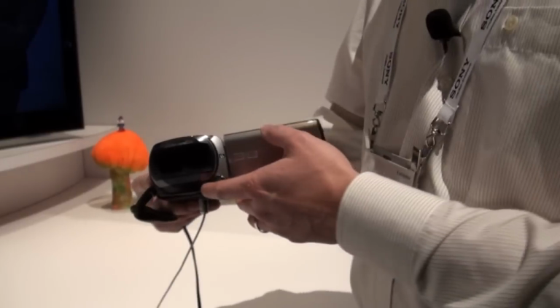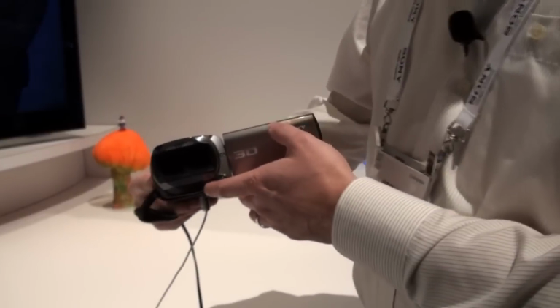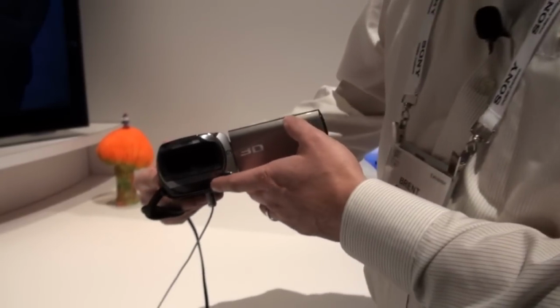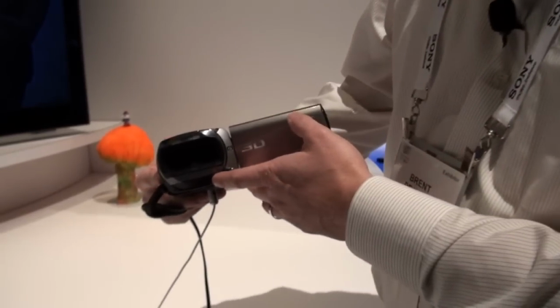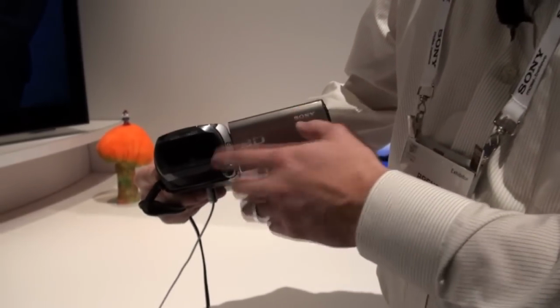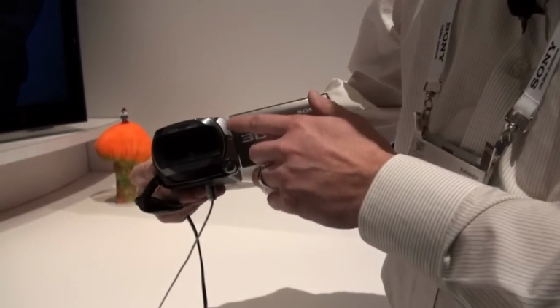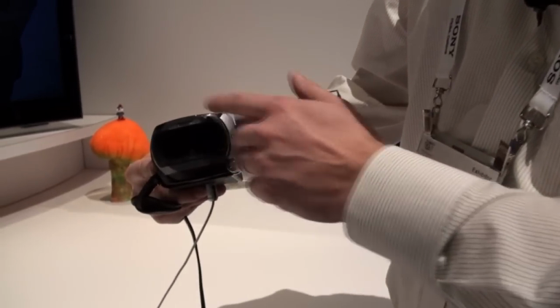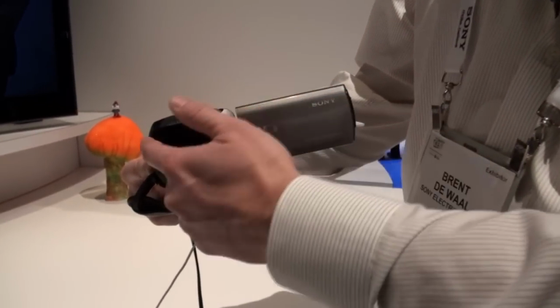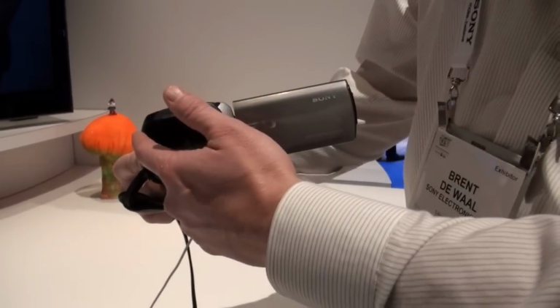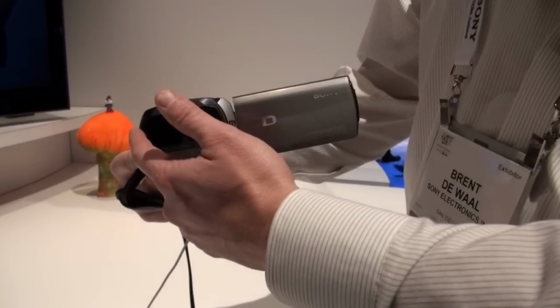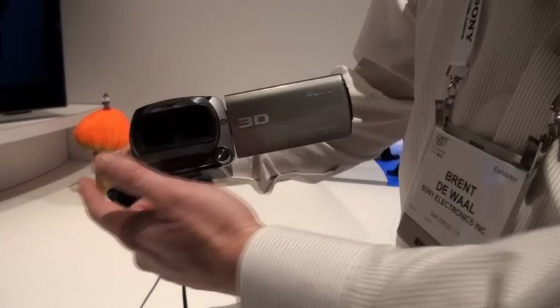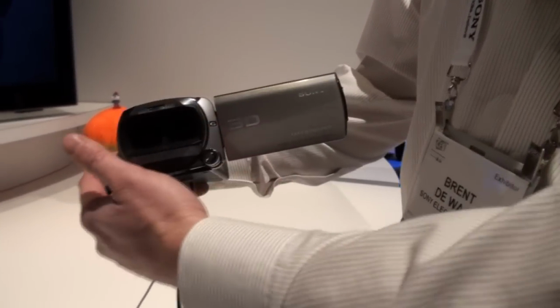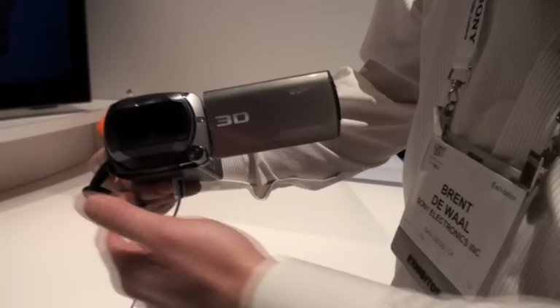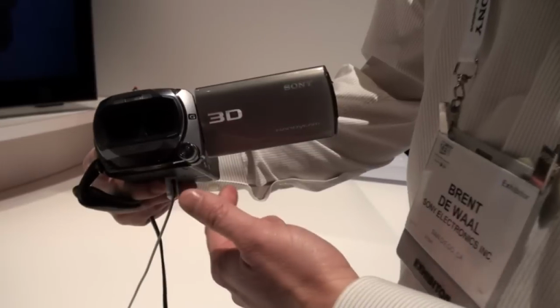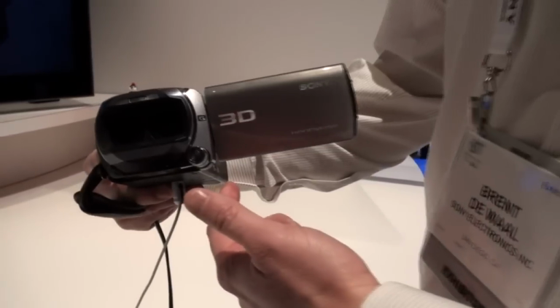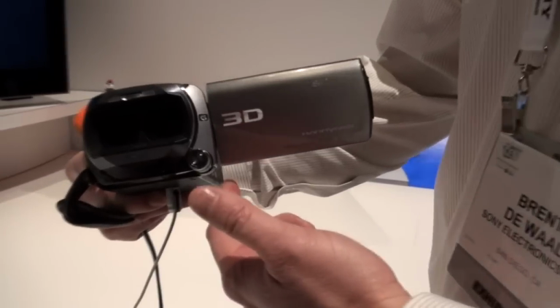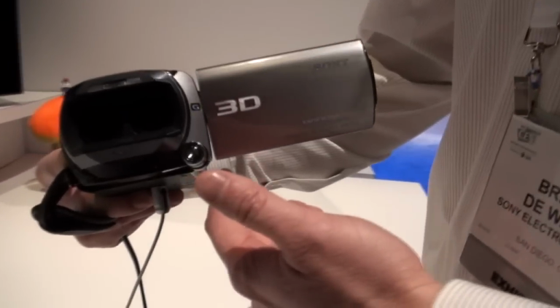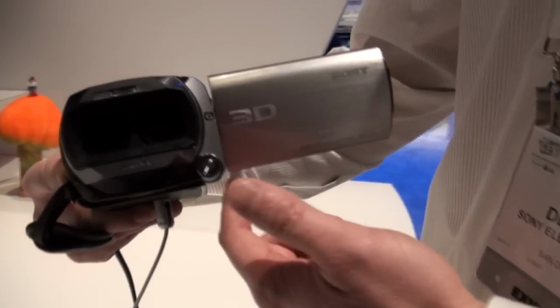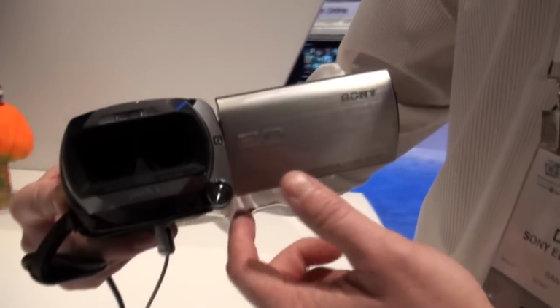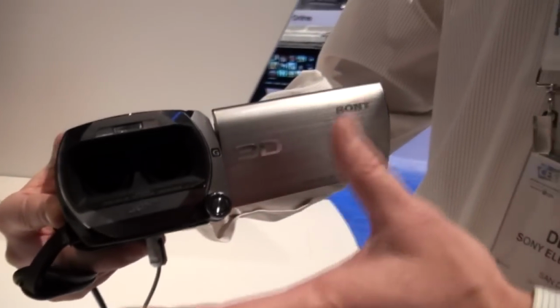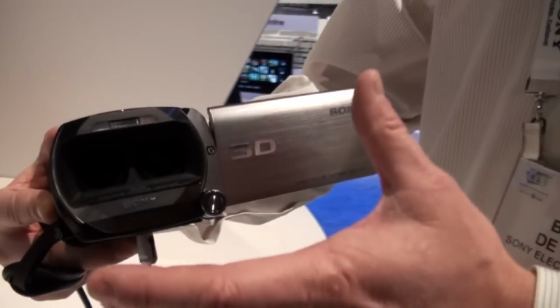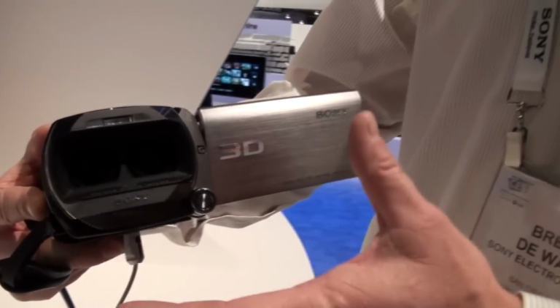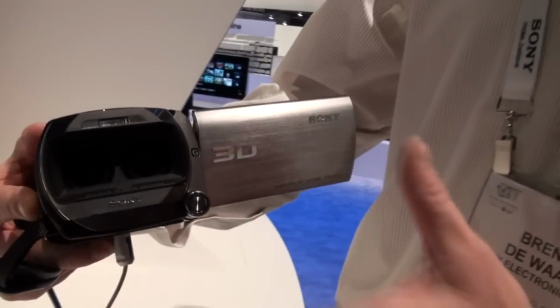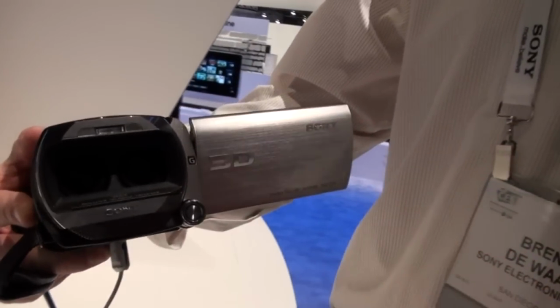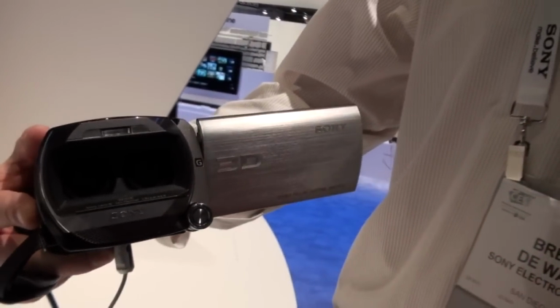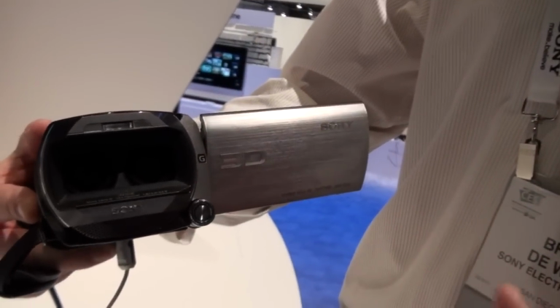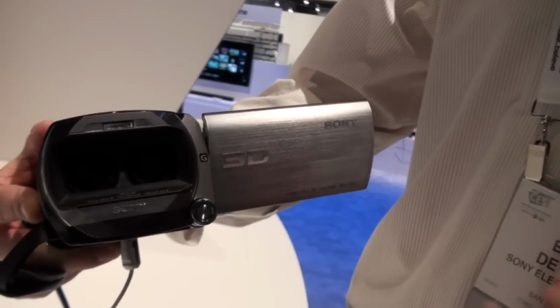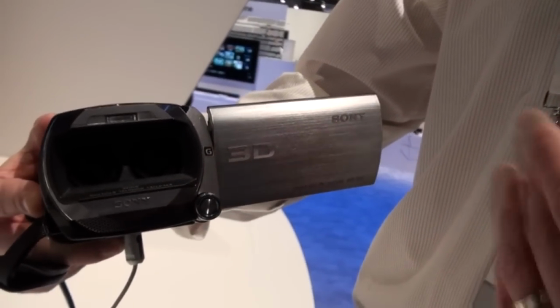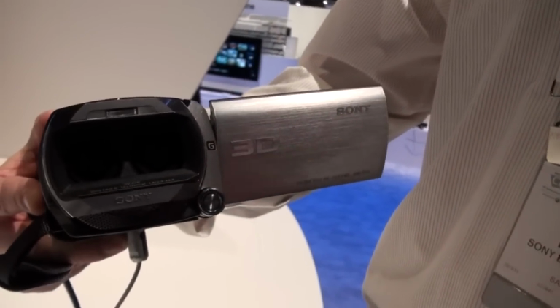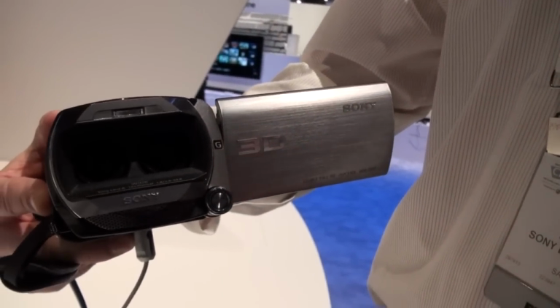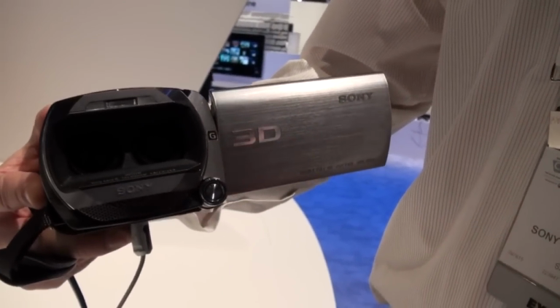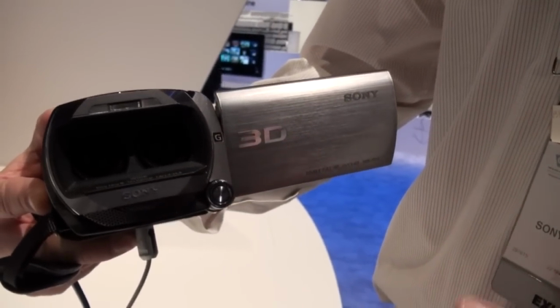Fully spec'd out, we've got 2G lenses in here, two full high-definition sensors. So you're going to get the ultimate in 2D and 3D quality.